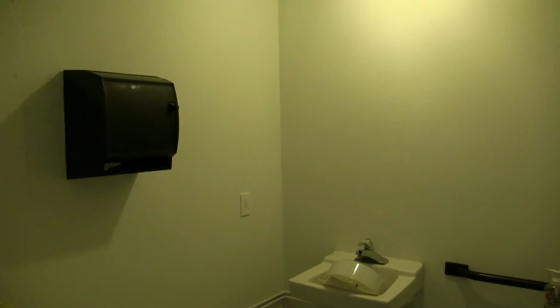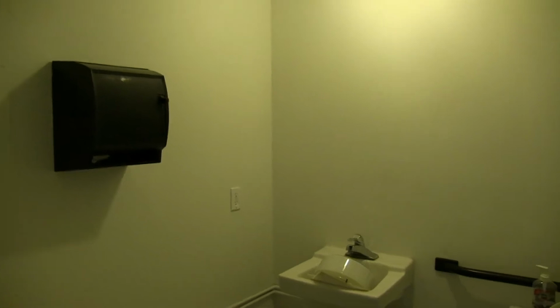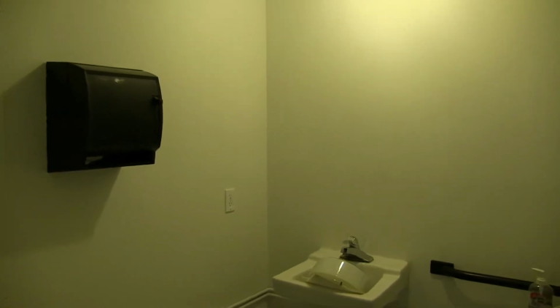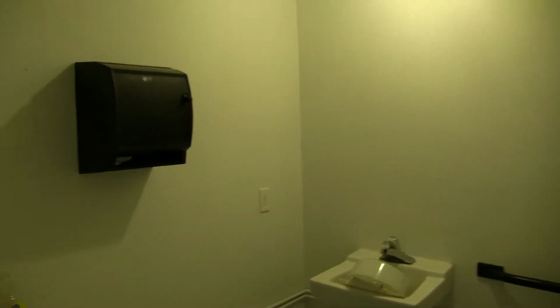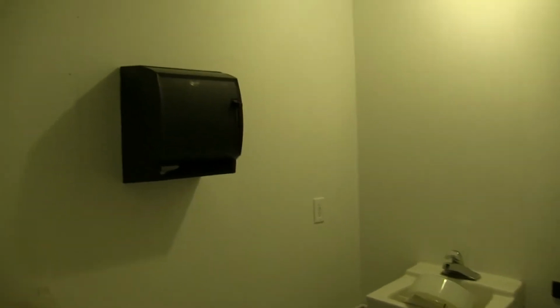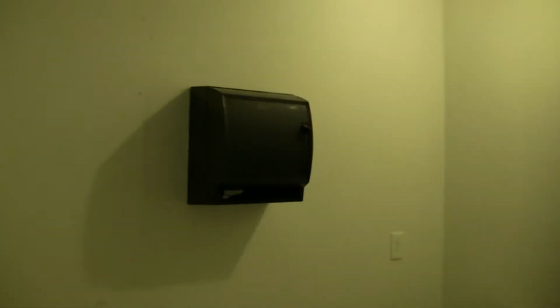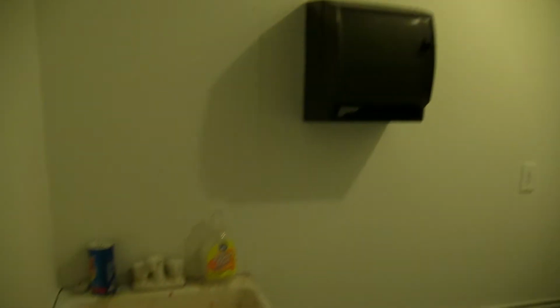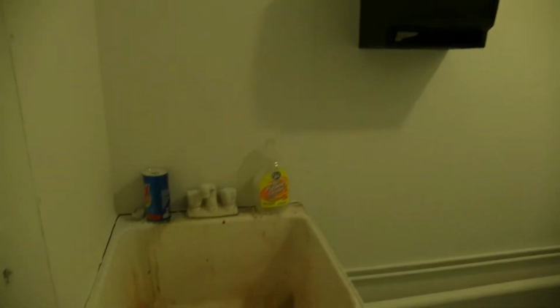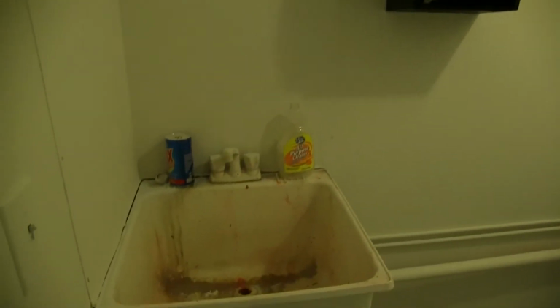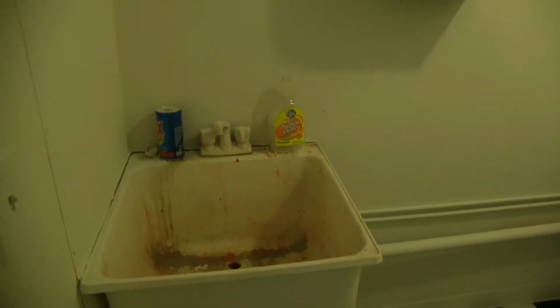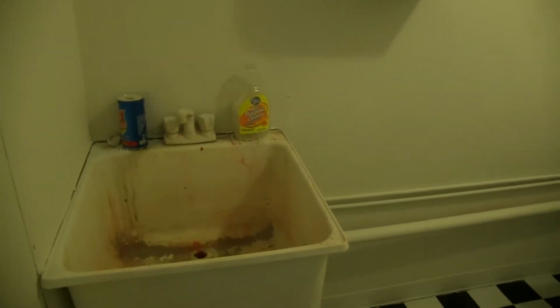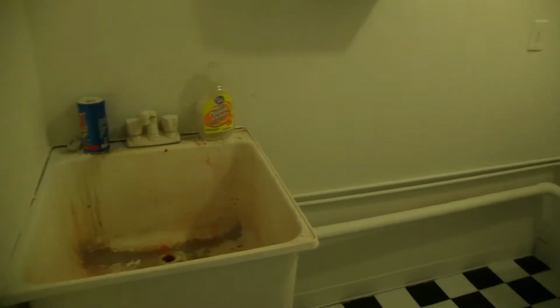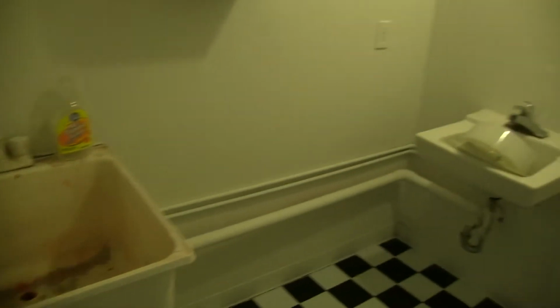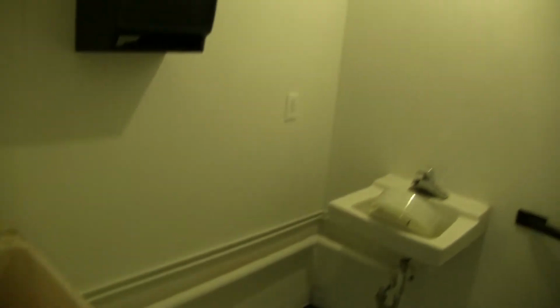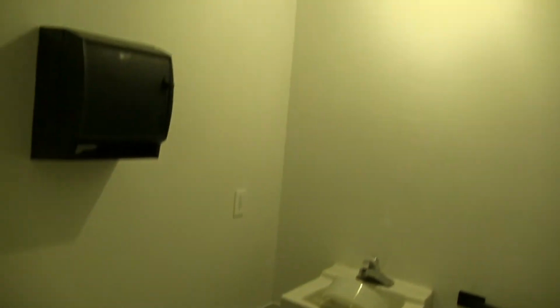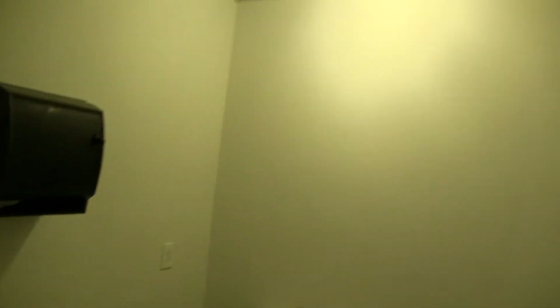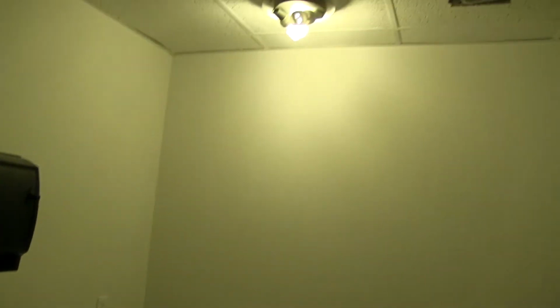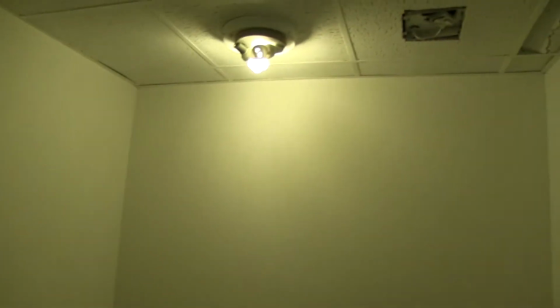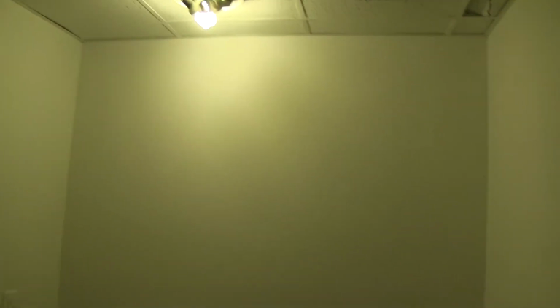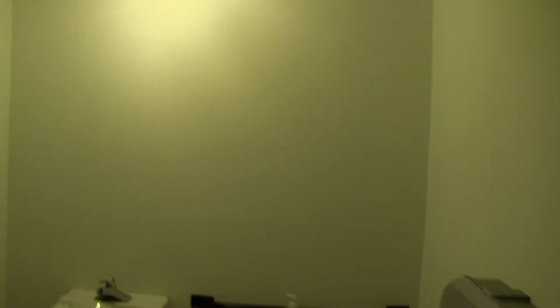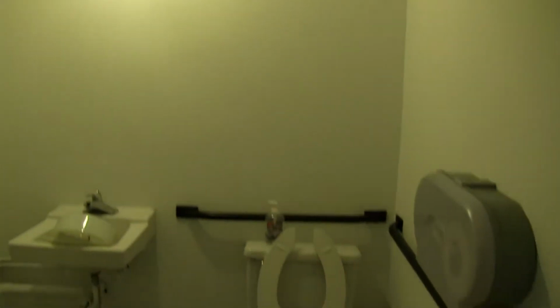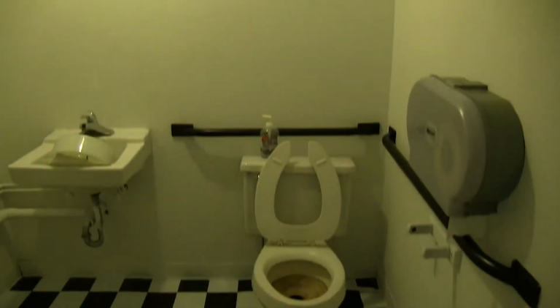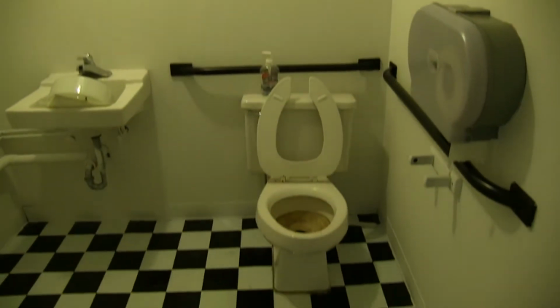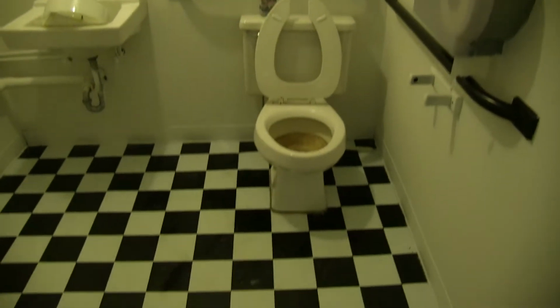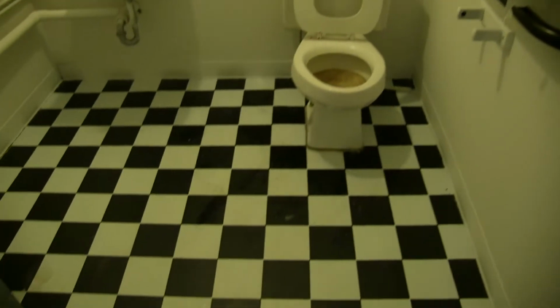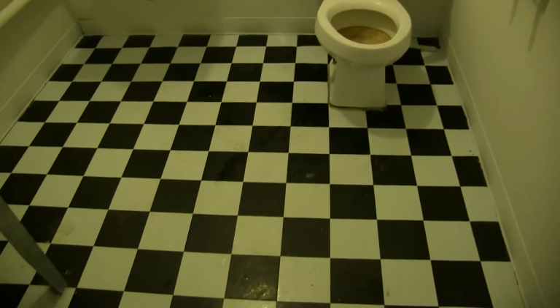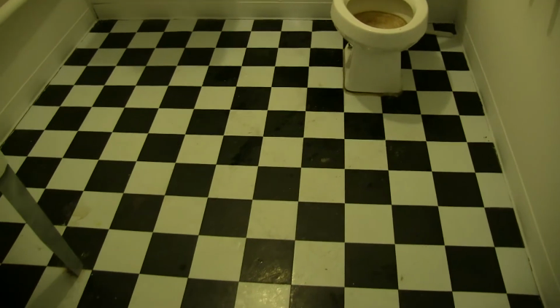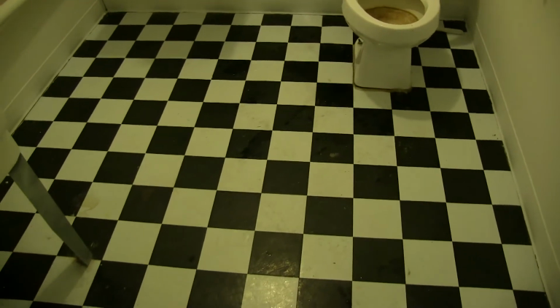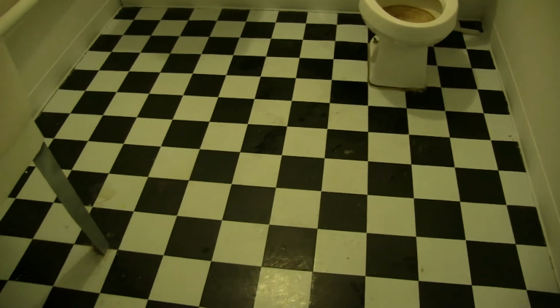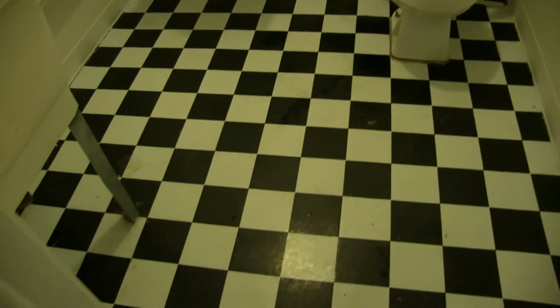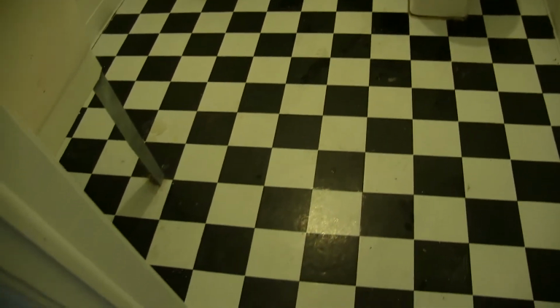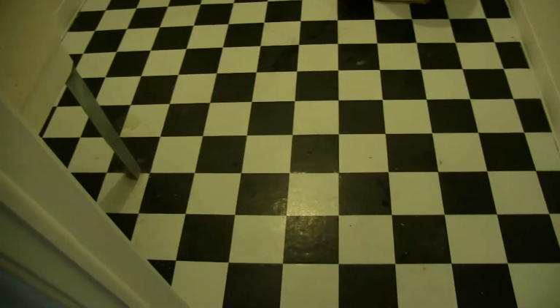This is the bathroom. Nice size bathroom with checkers everywhere.